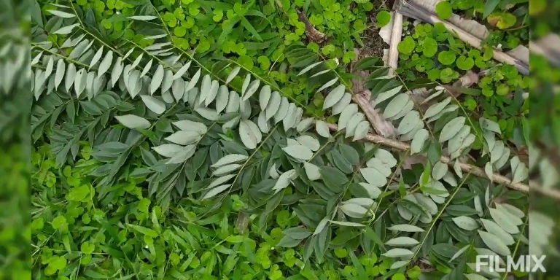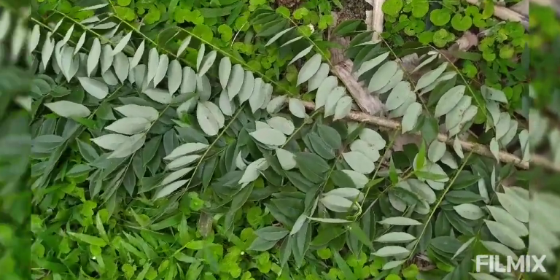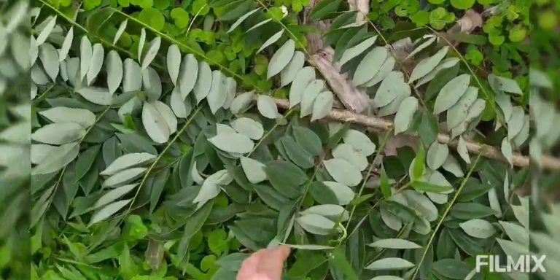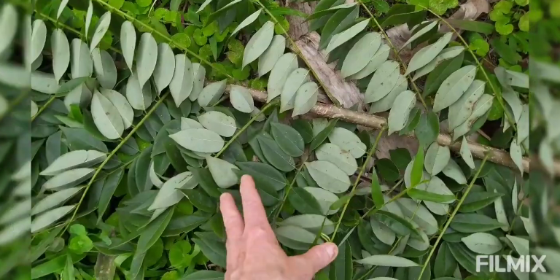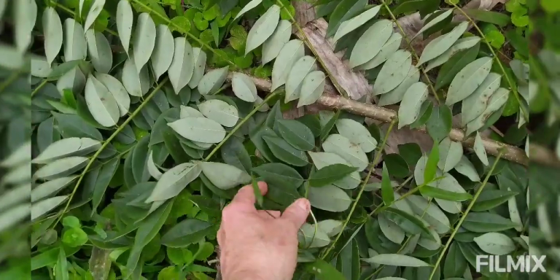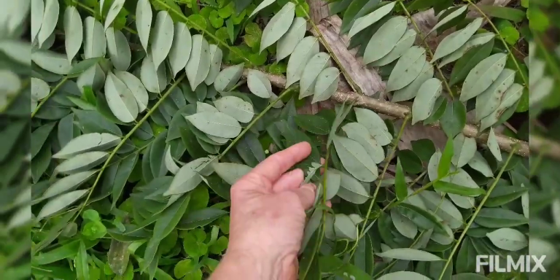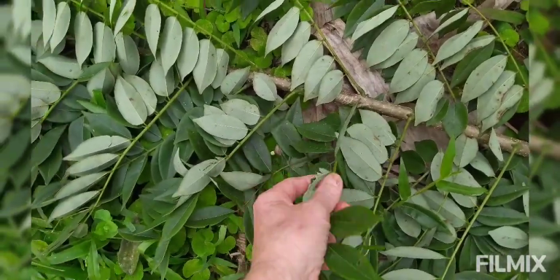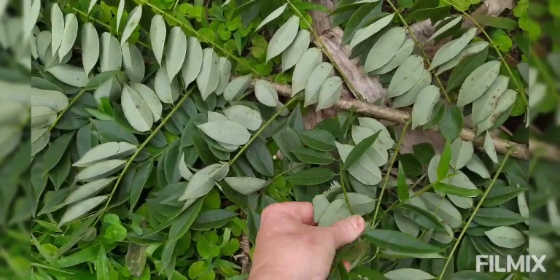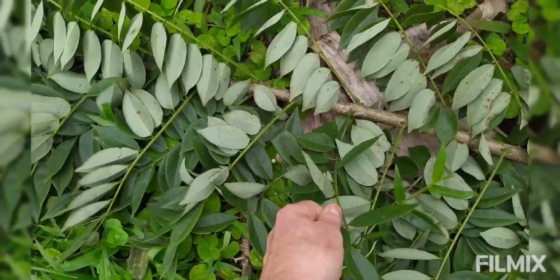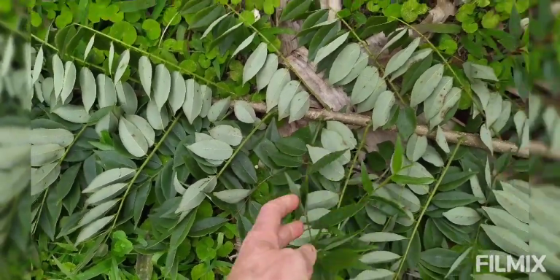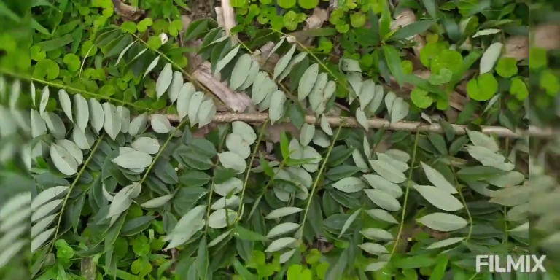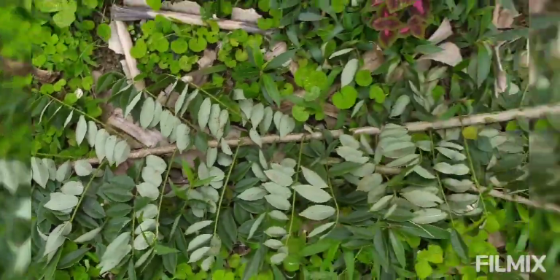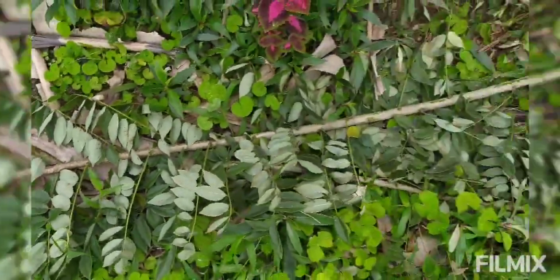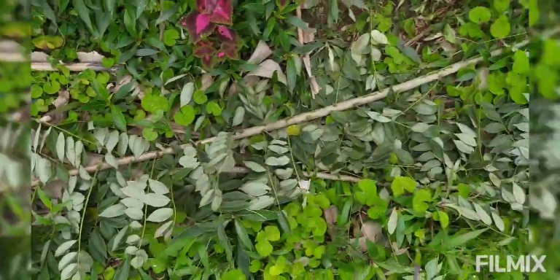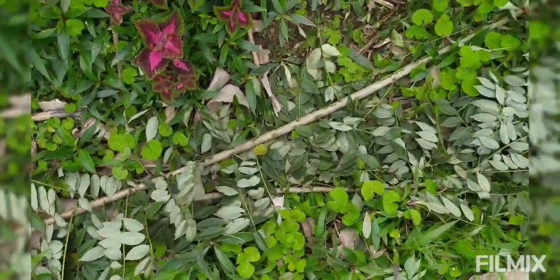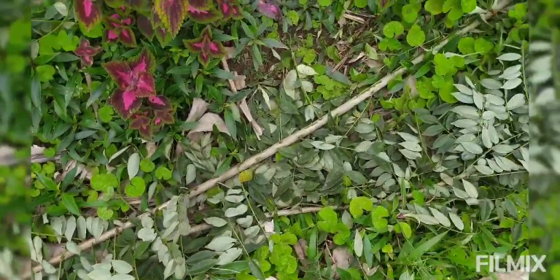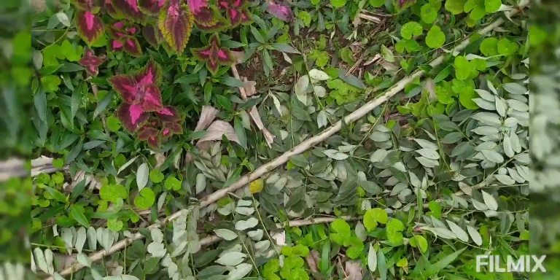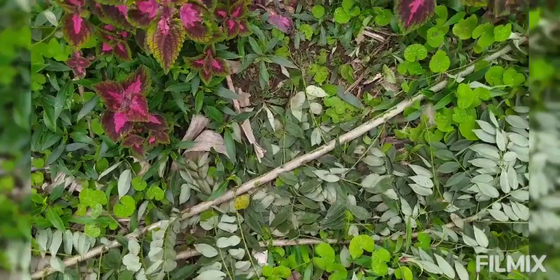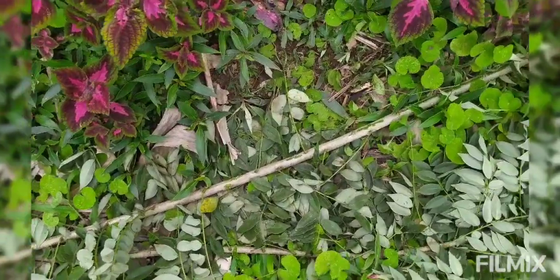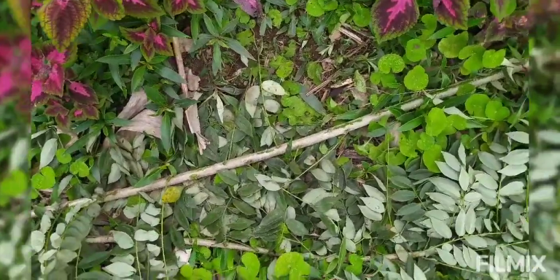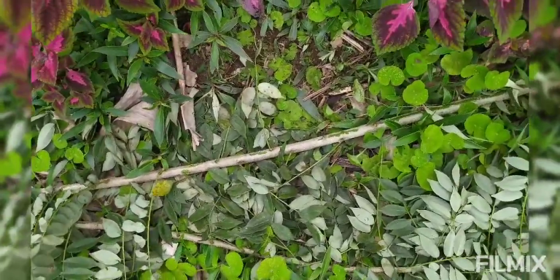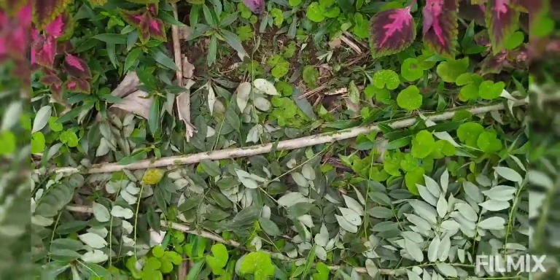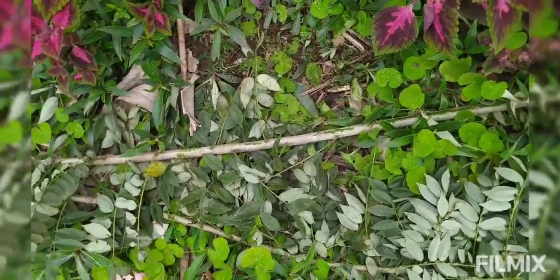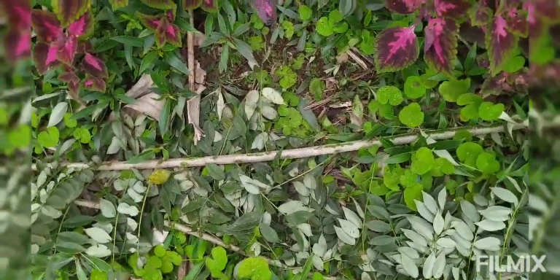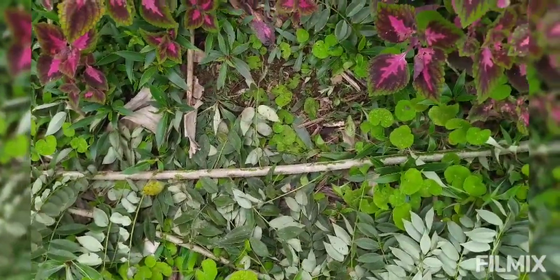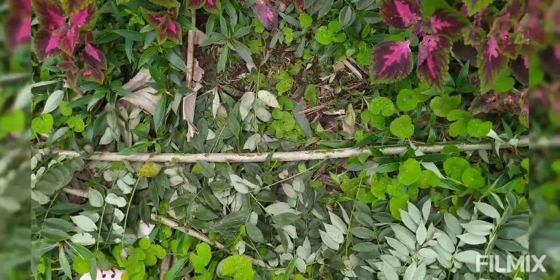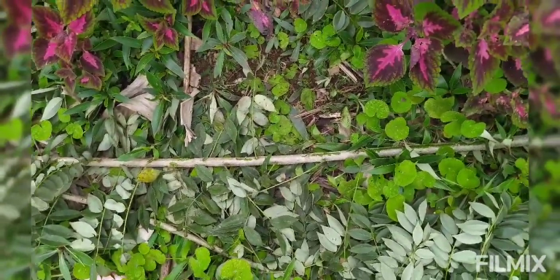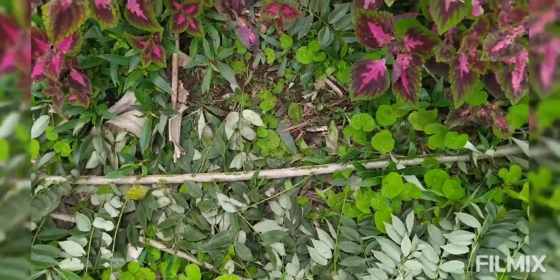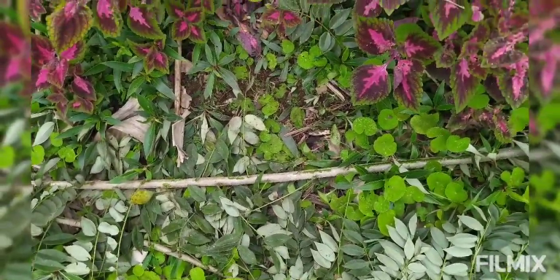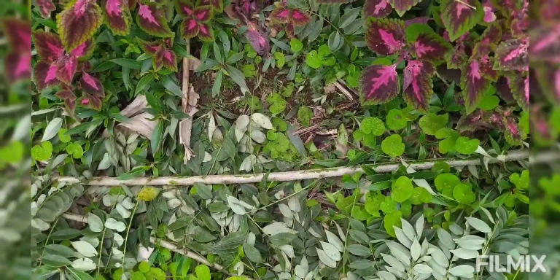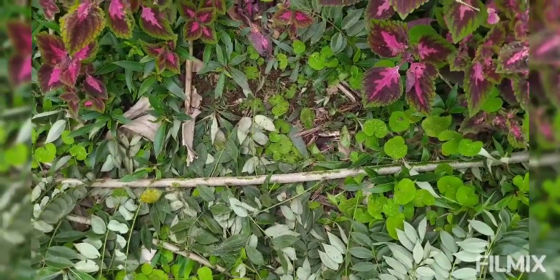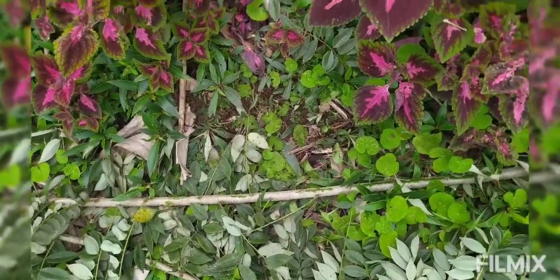The leaf smells delicious — it smells like fresh peas. It propagates very easily from cuttings, so you just cut a stick like this, stick it in the ground, and a couple months later you have another whole tree growing.